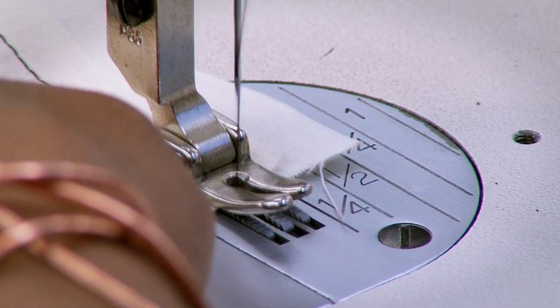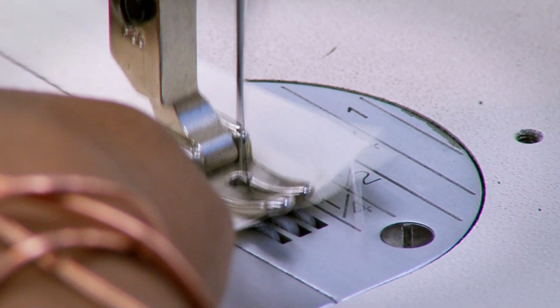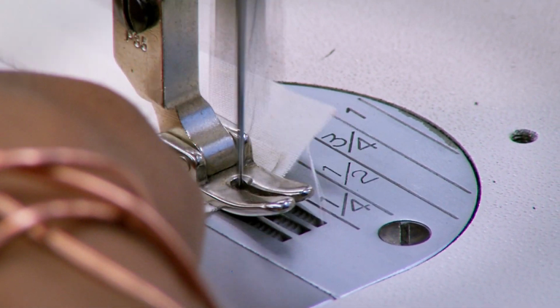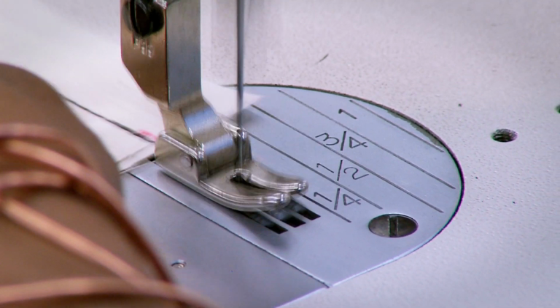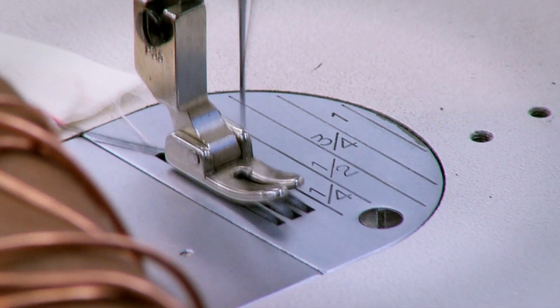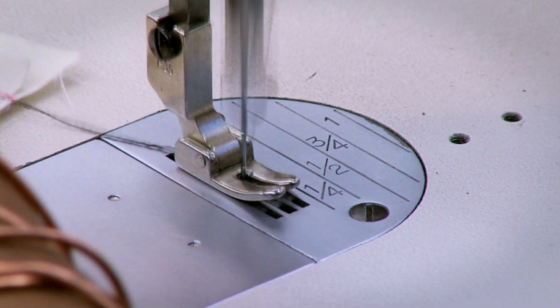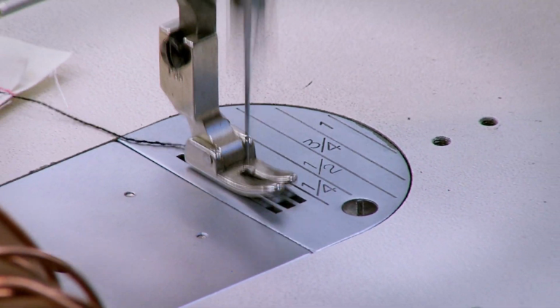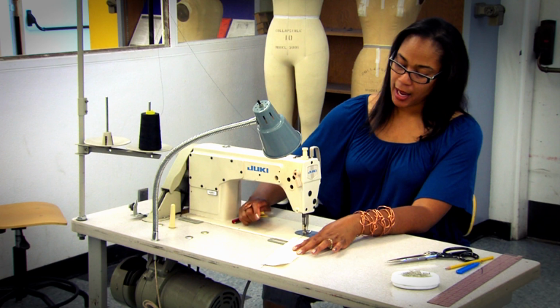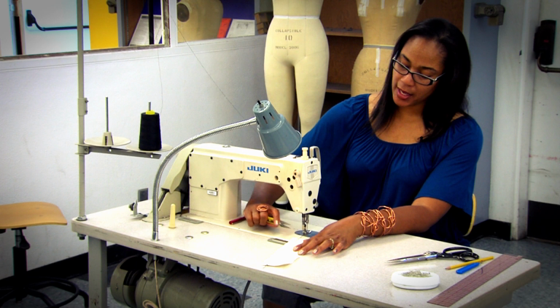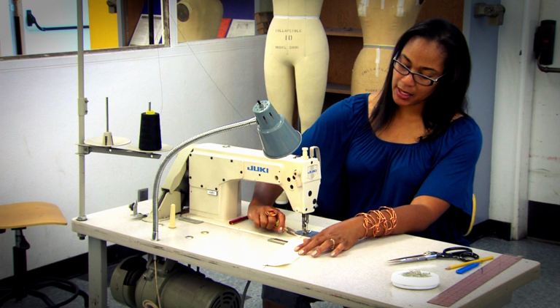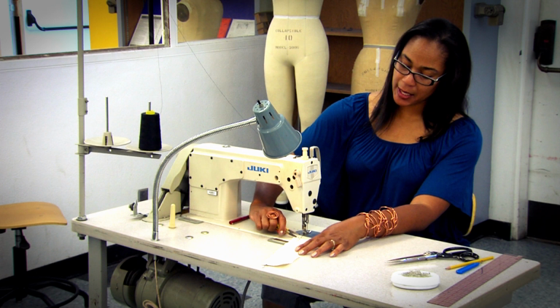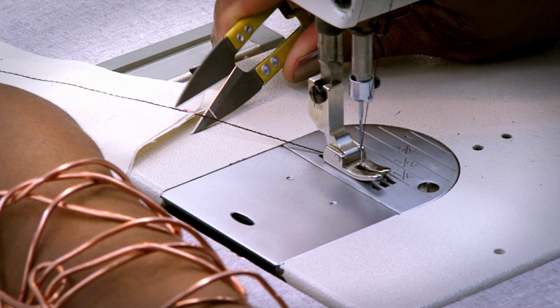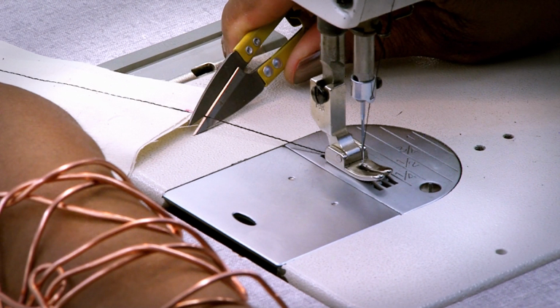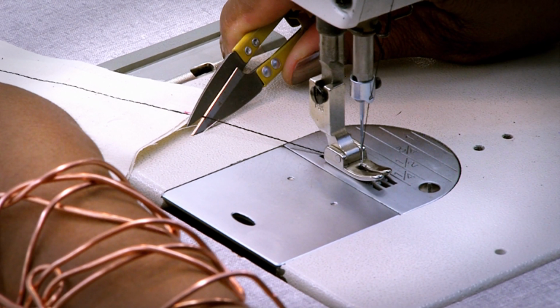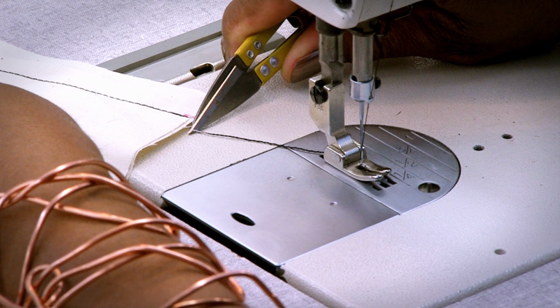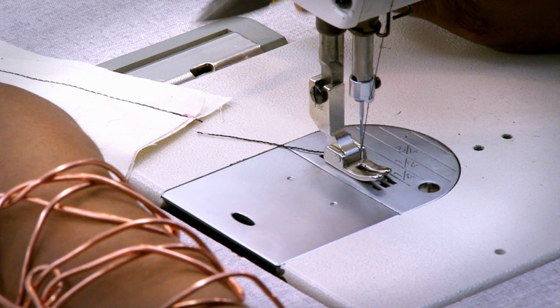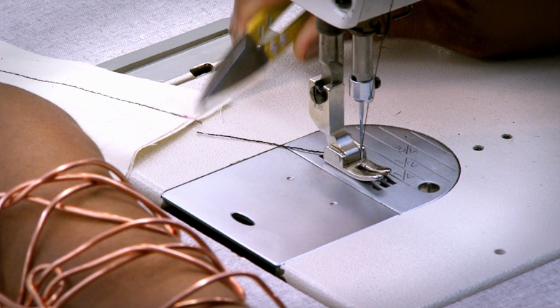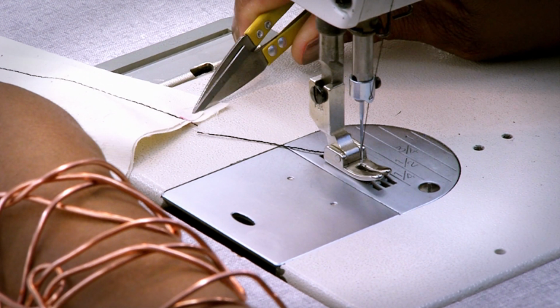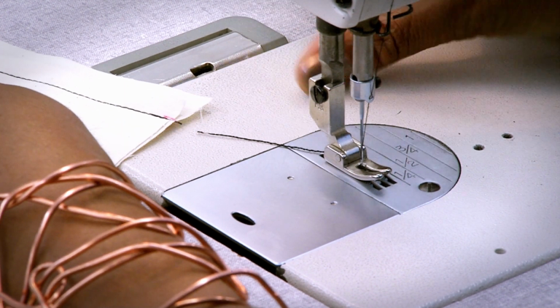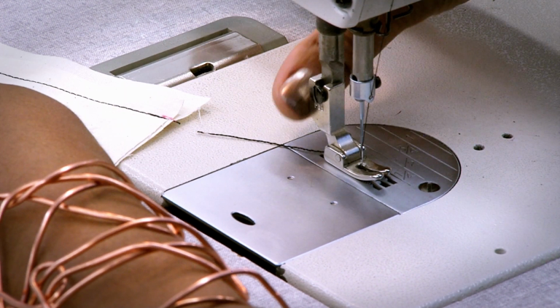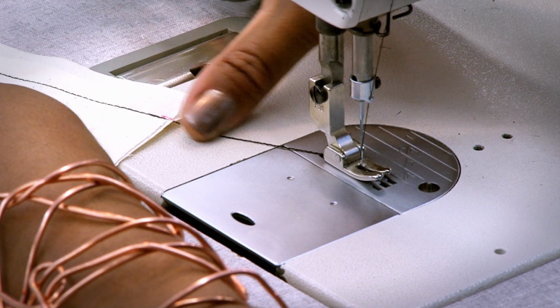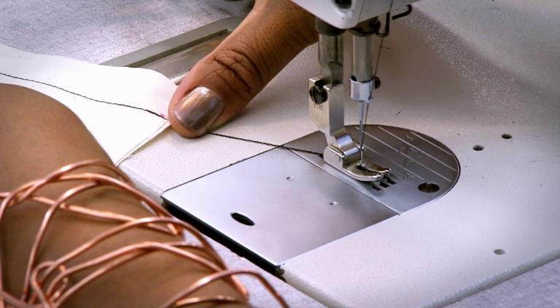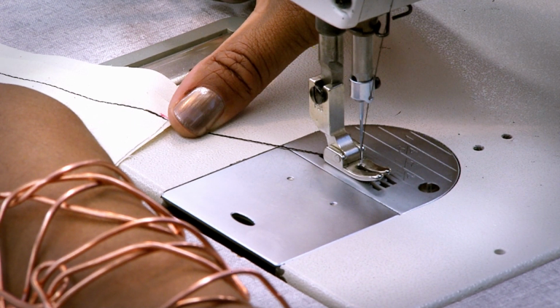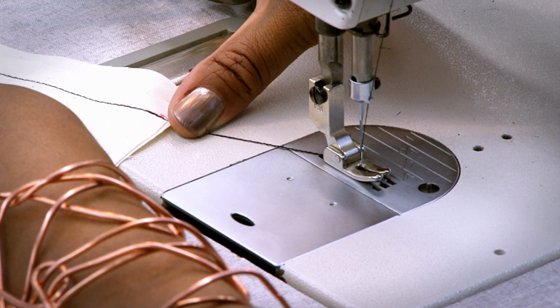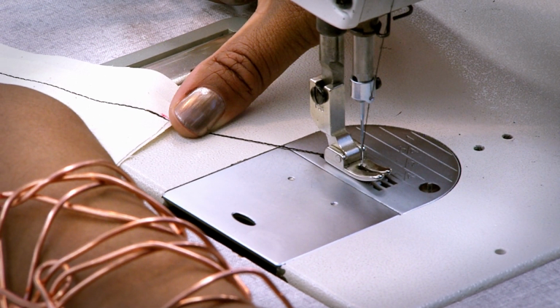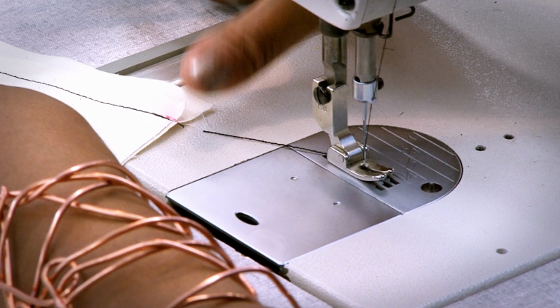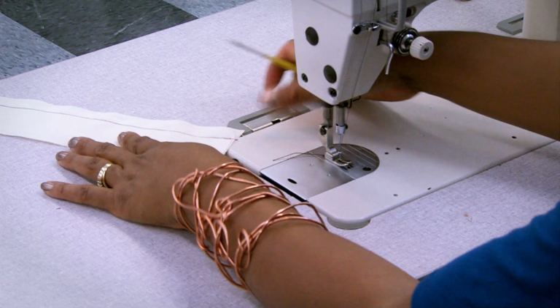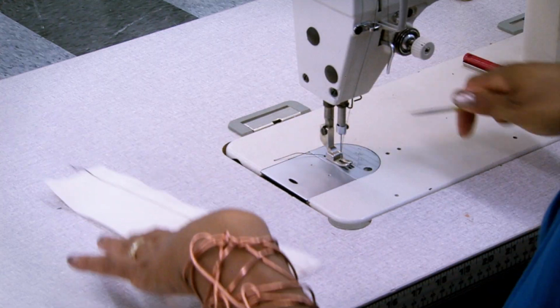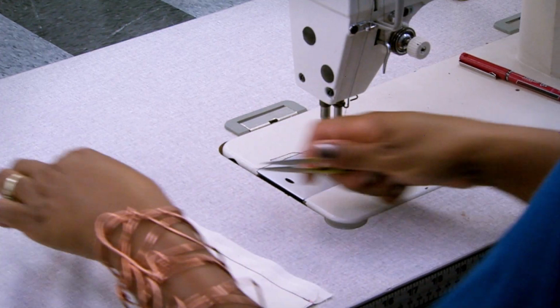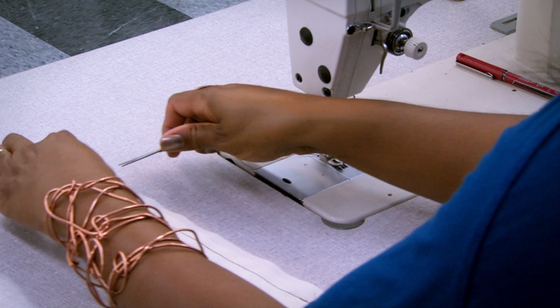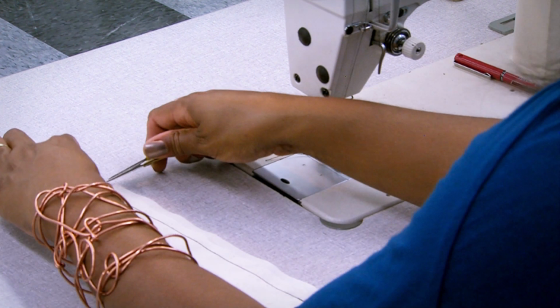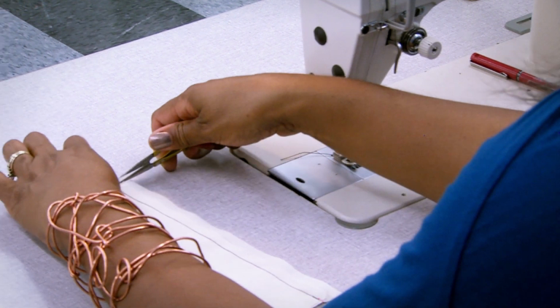I'm going to back stitch at the end and then clip here, clipping close to my work and leaving a tail of thread at the machine. I'm going to clip this thread here.